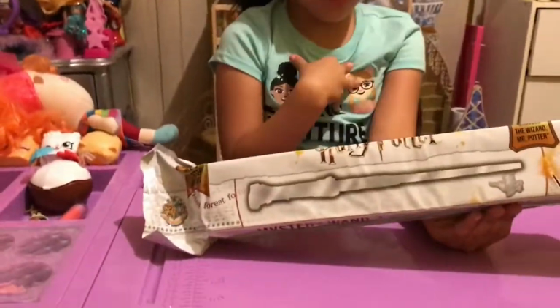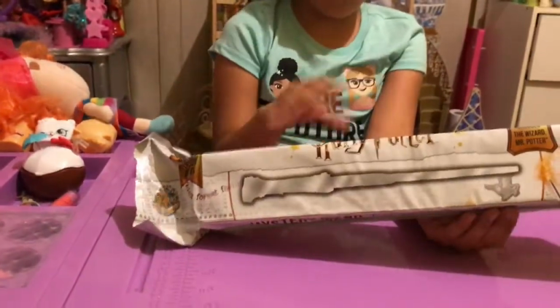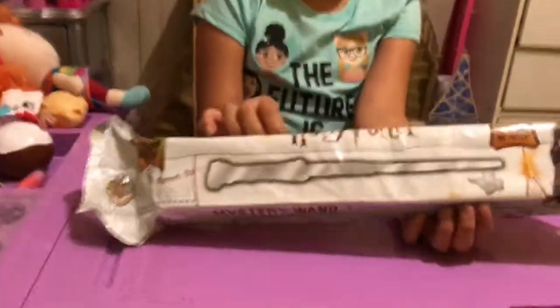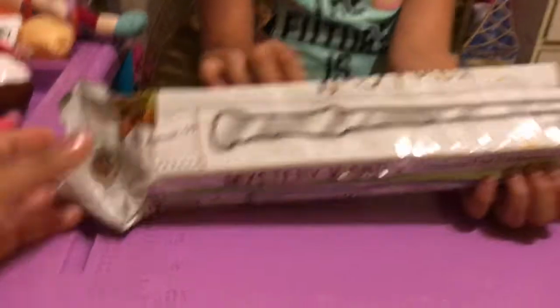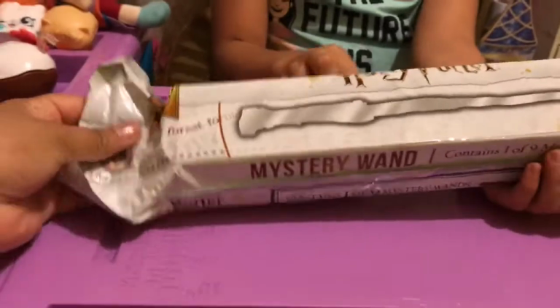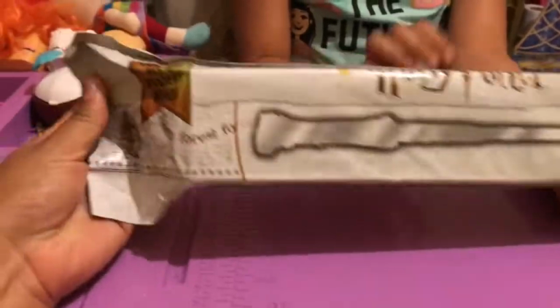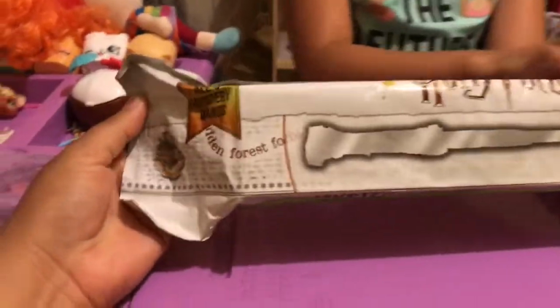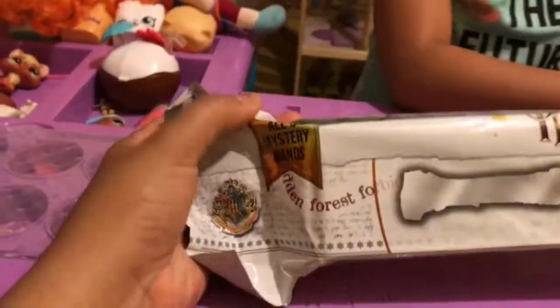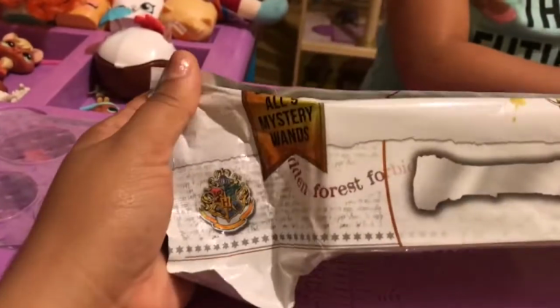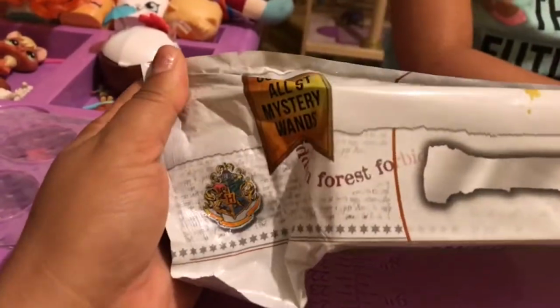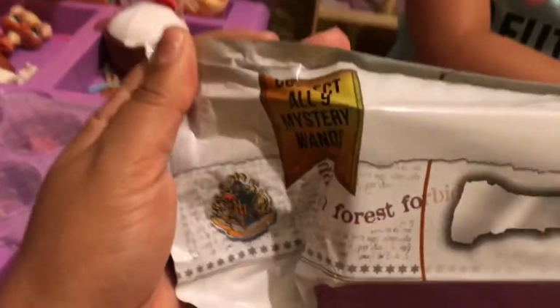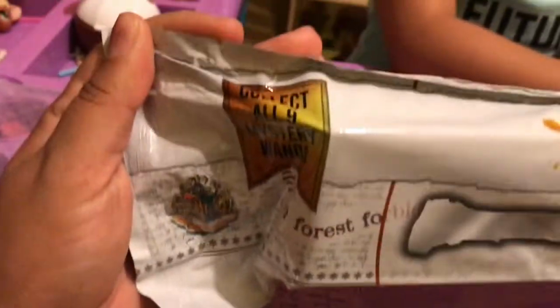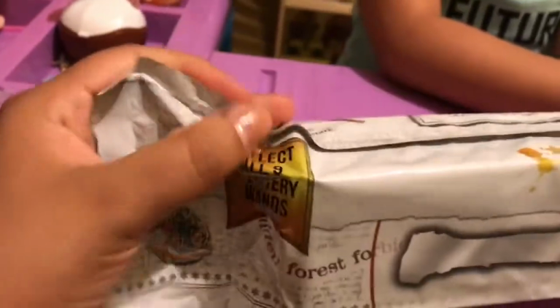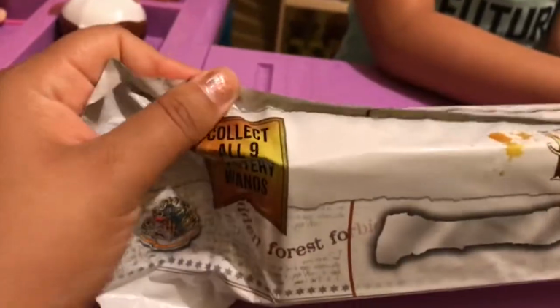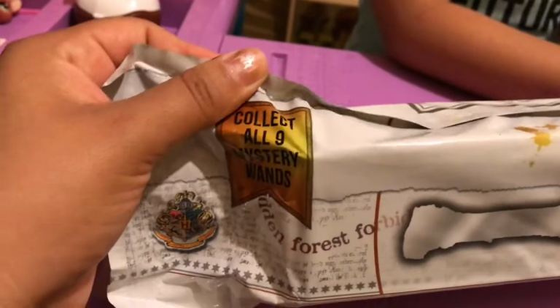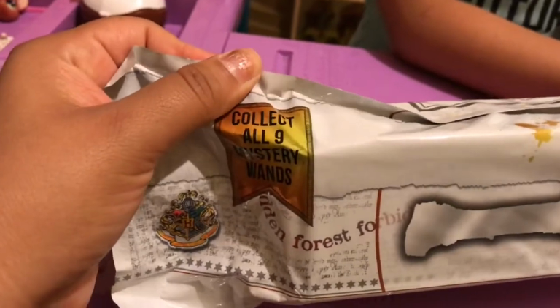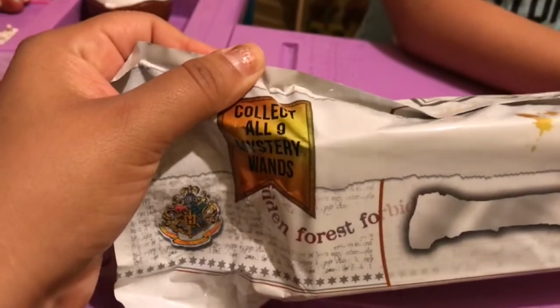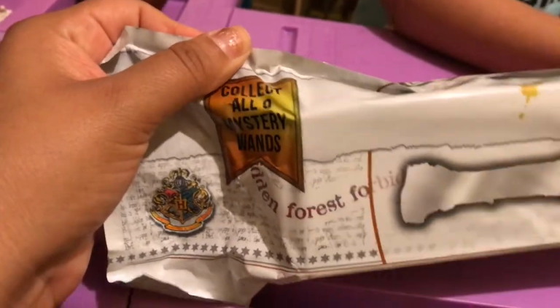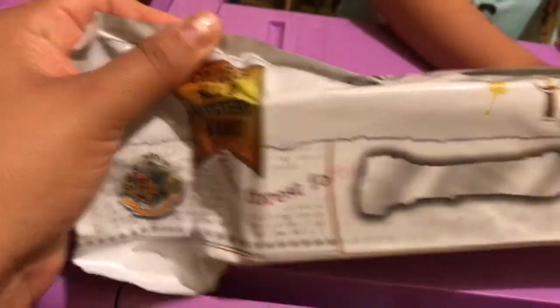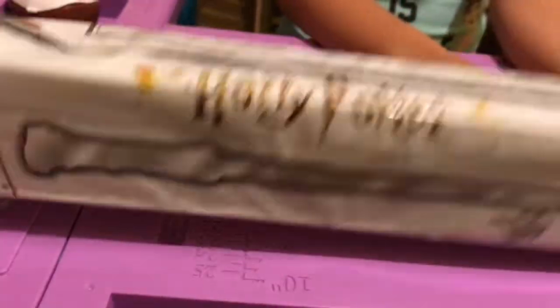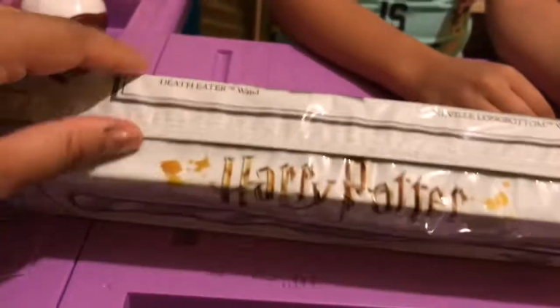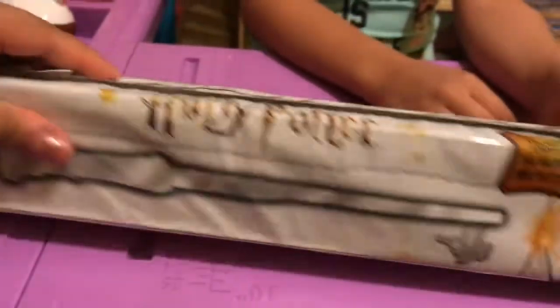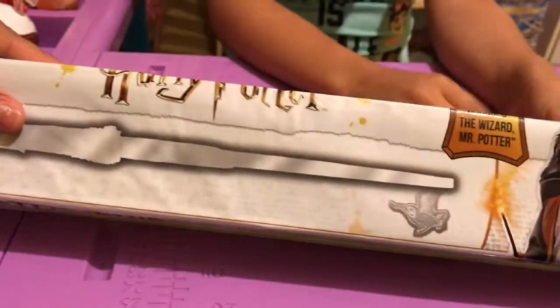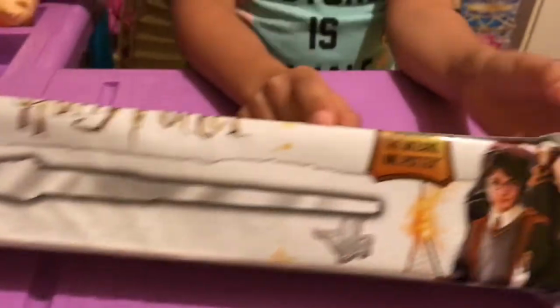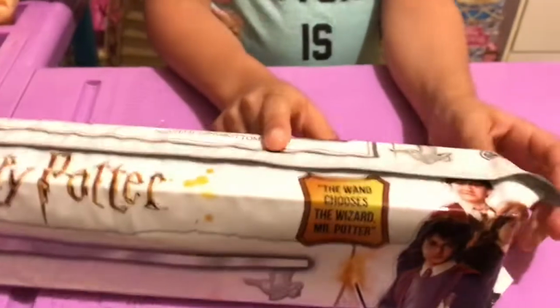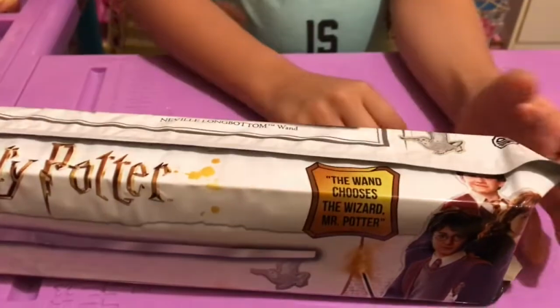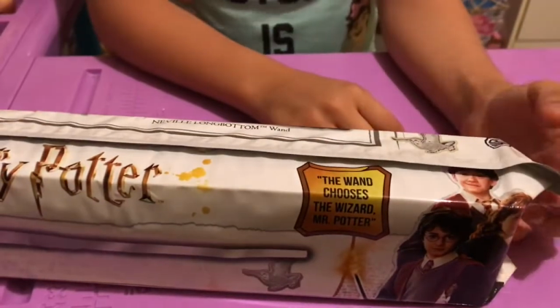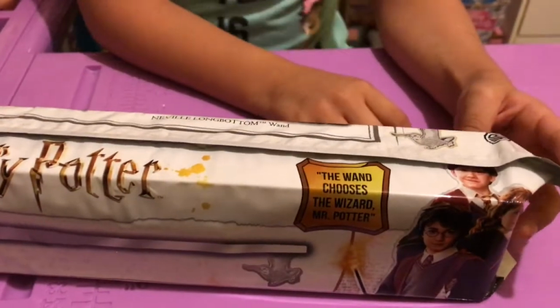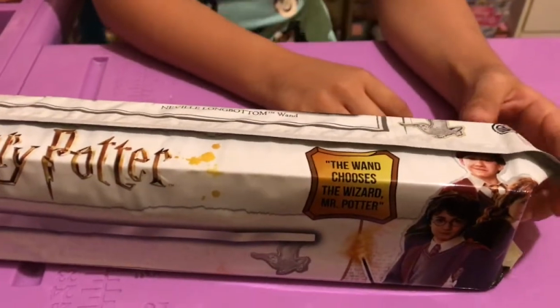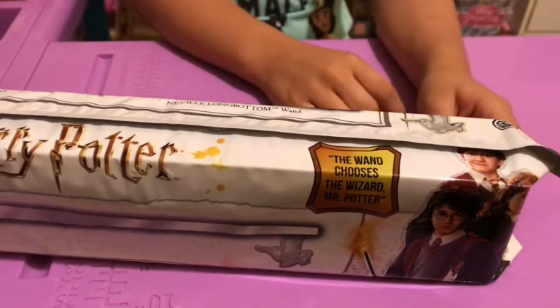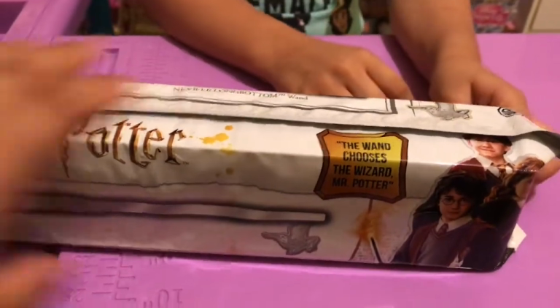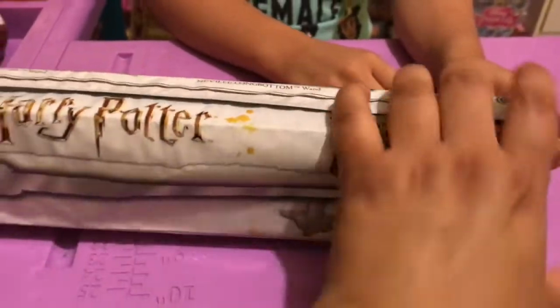I love it. These are from Walmart. This is called 9 Collectible Mystery Wands, Harry Potter. And remember, the wand chooses the wizard, Mr. Potter.